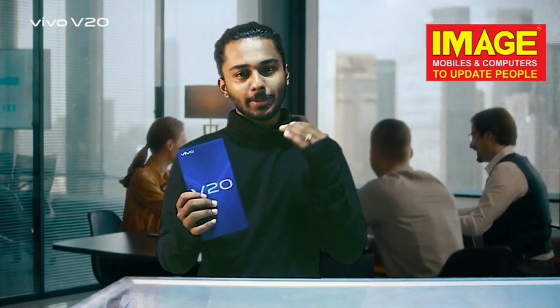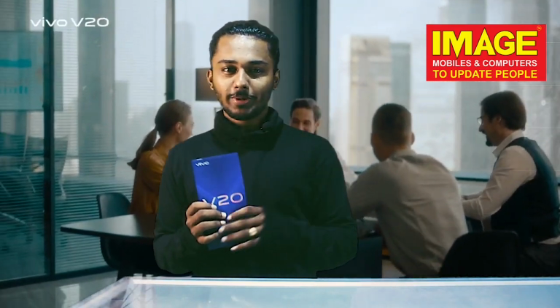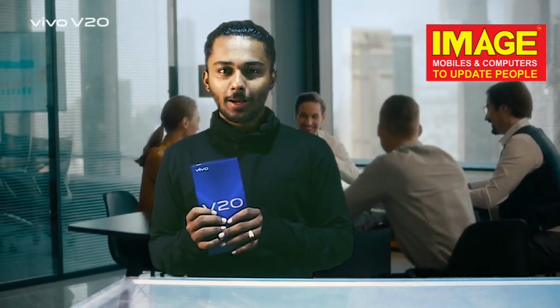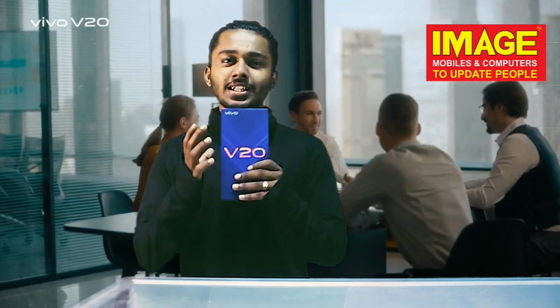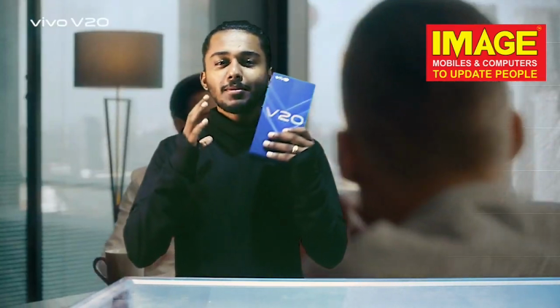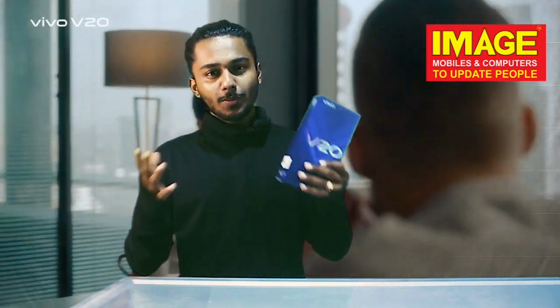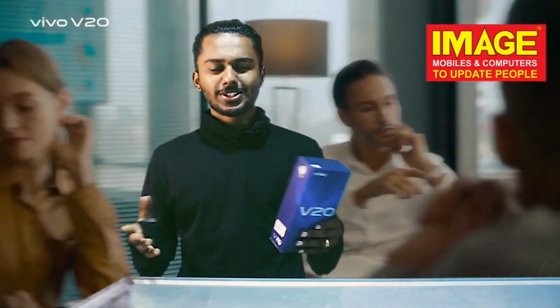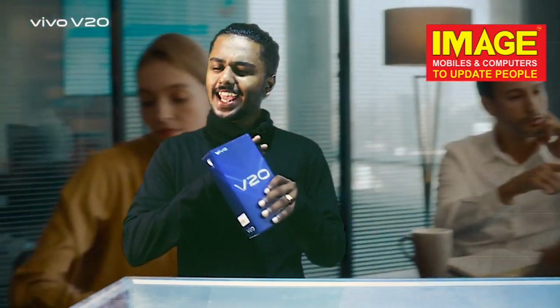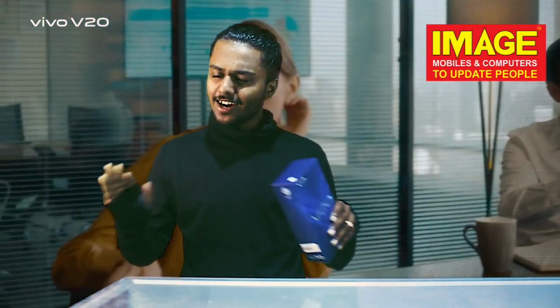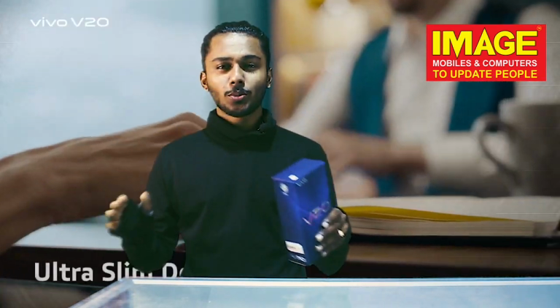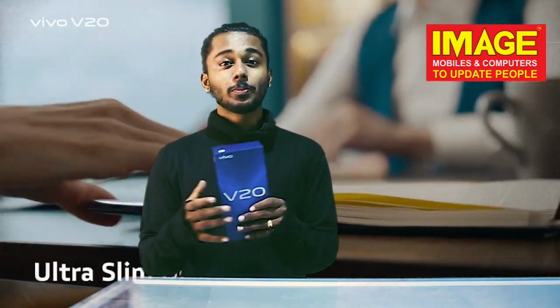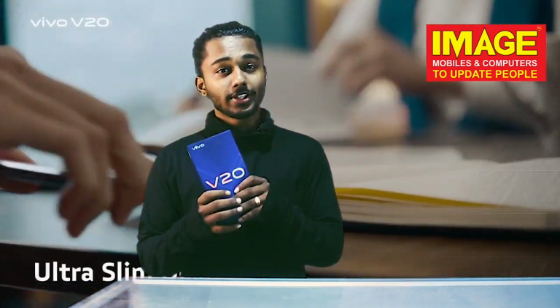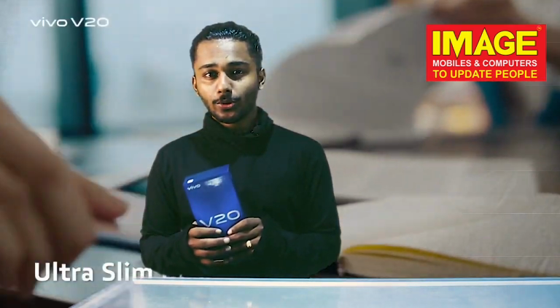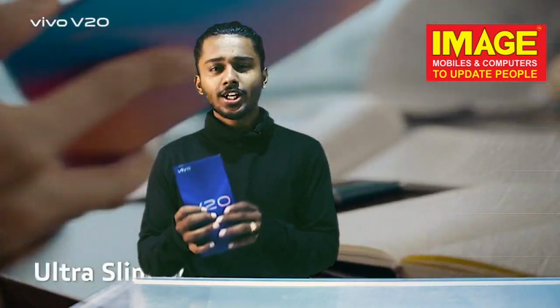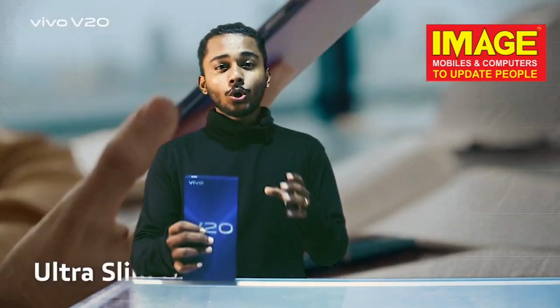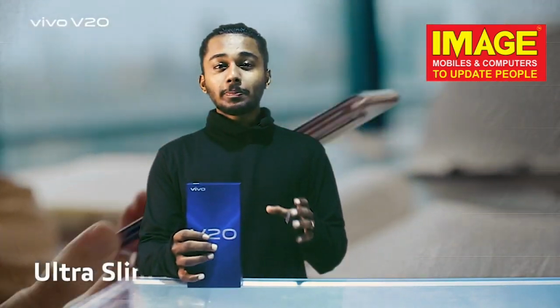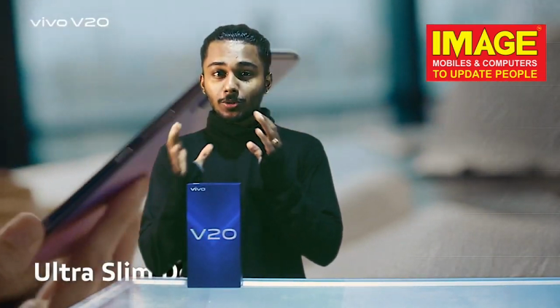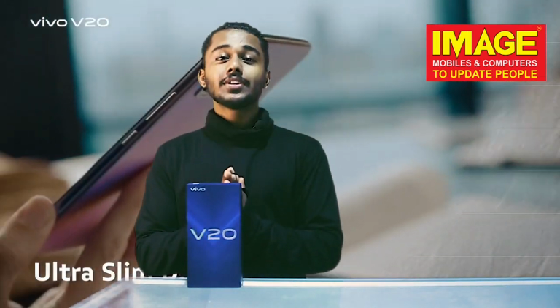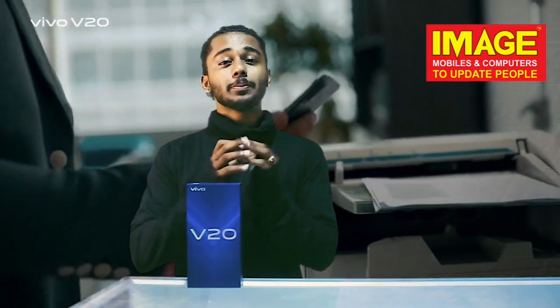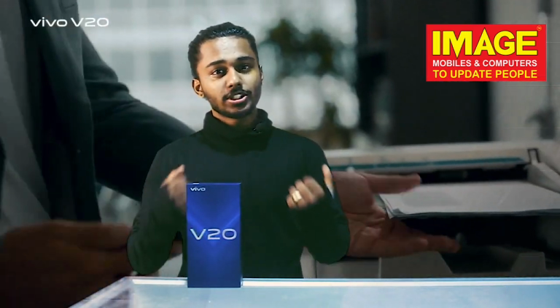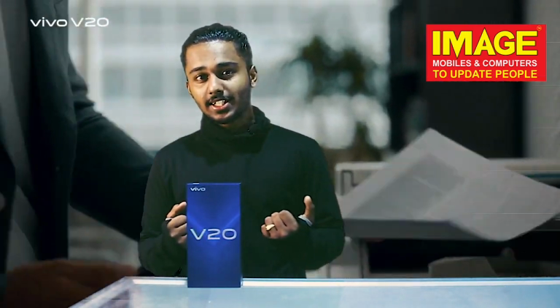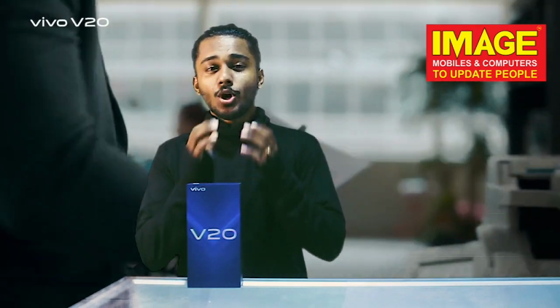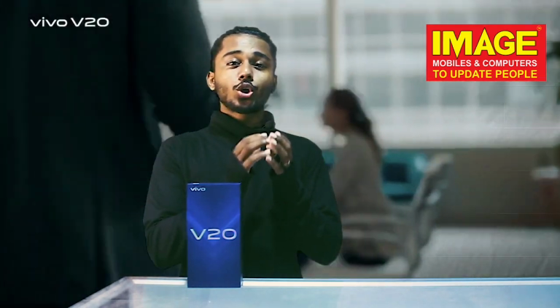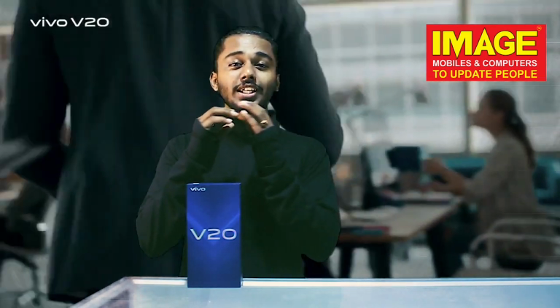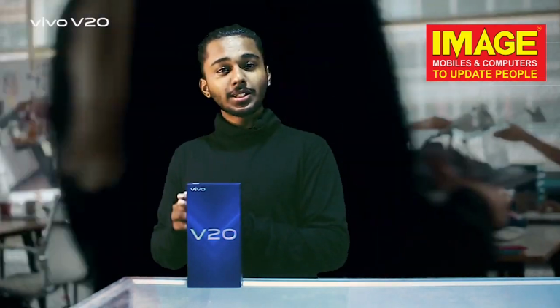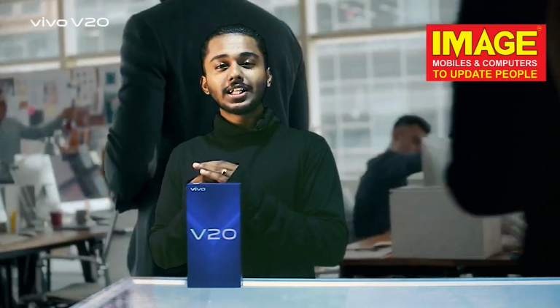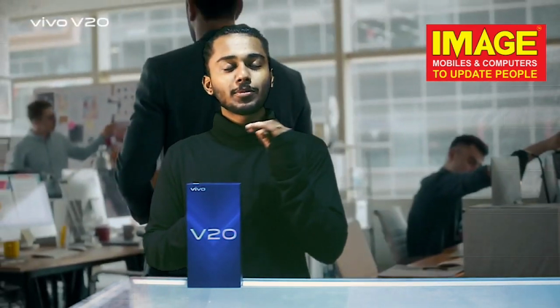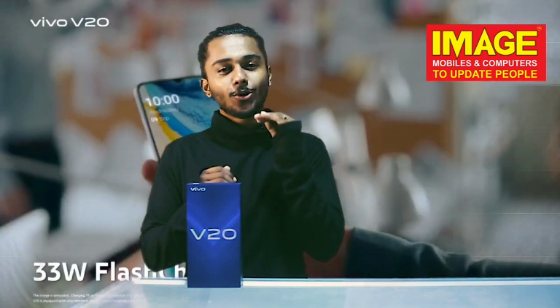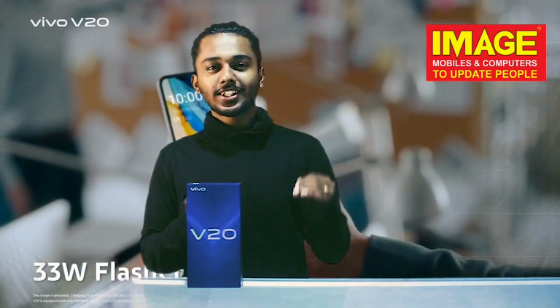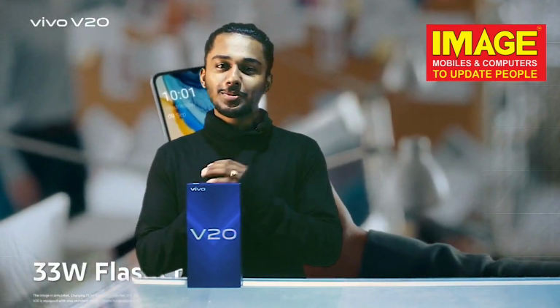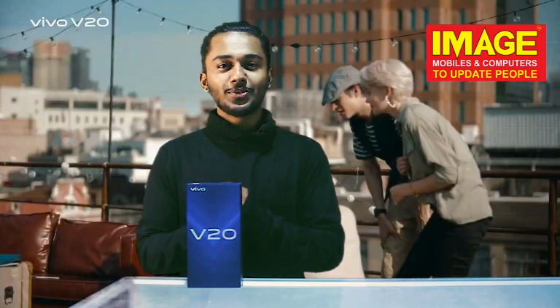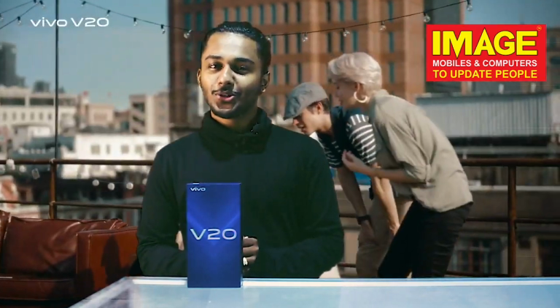Let's talk about pre-booking. Image Mobile Signing Ambiters will have a pre-booking. On October 19th, you will have a pre-booking, and on October 20th, you will have a pre-booking on the Vivo V20.